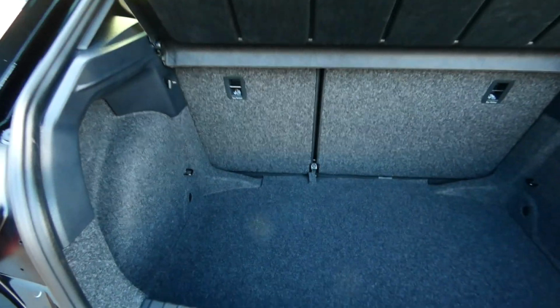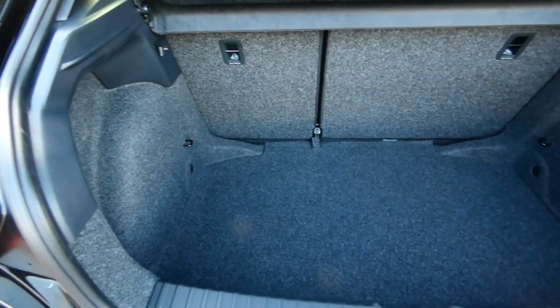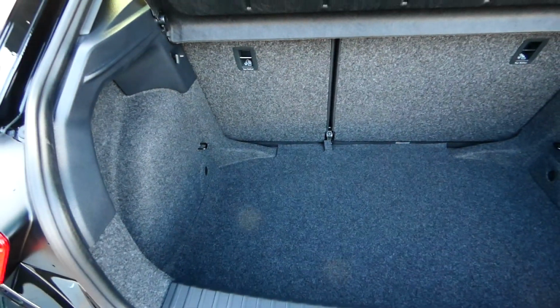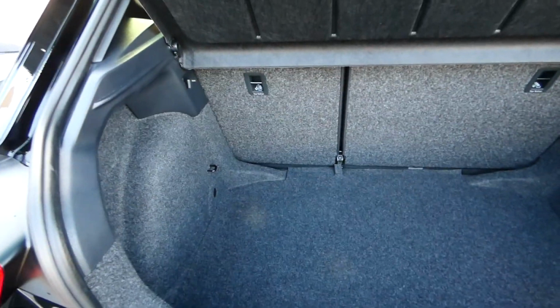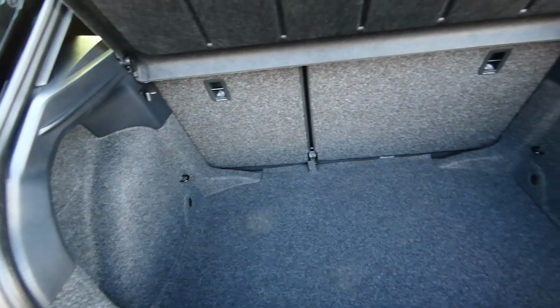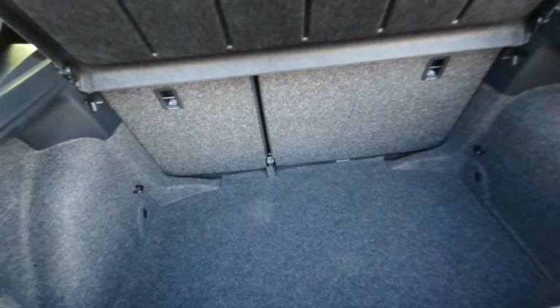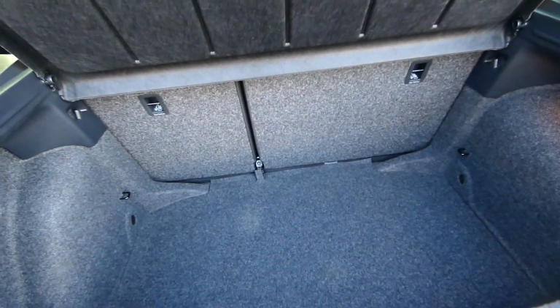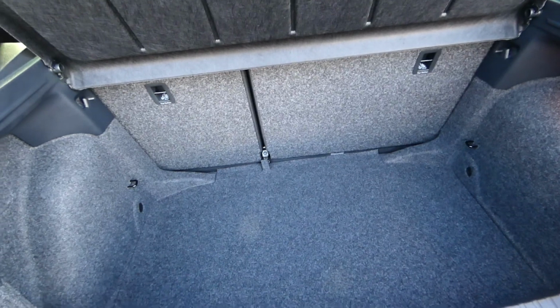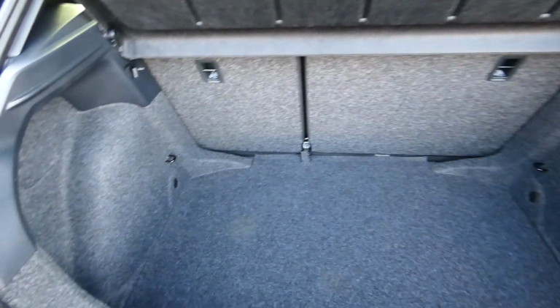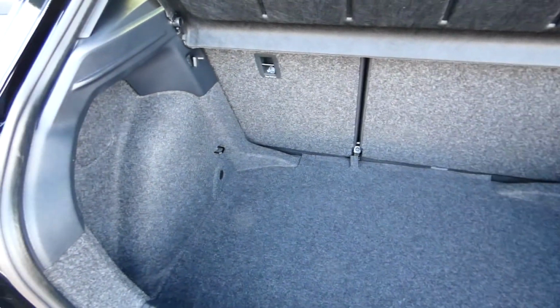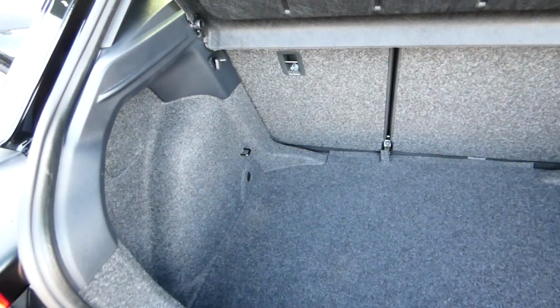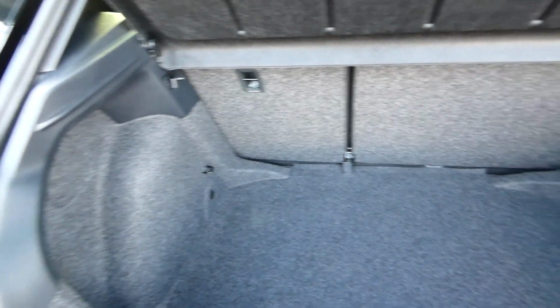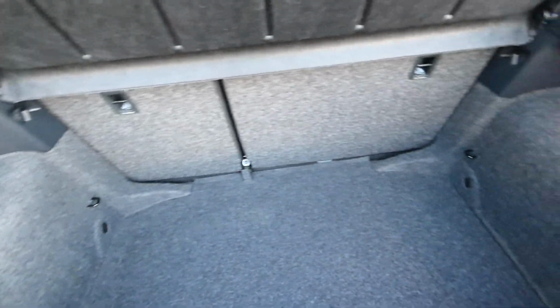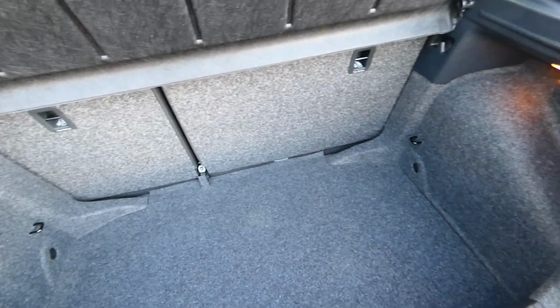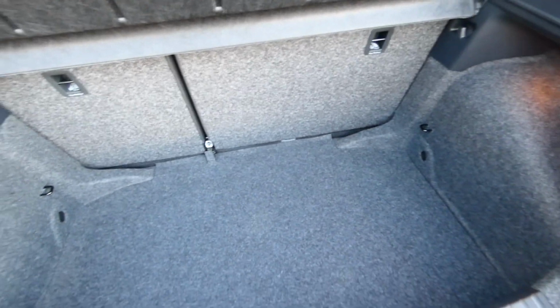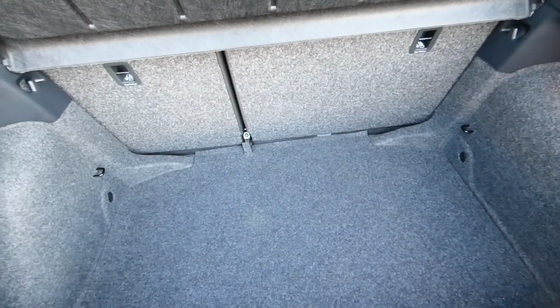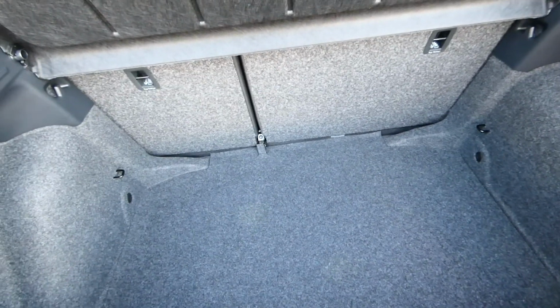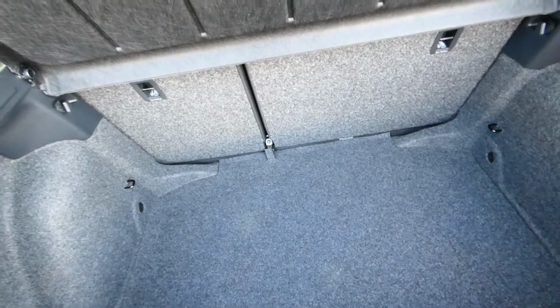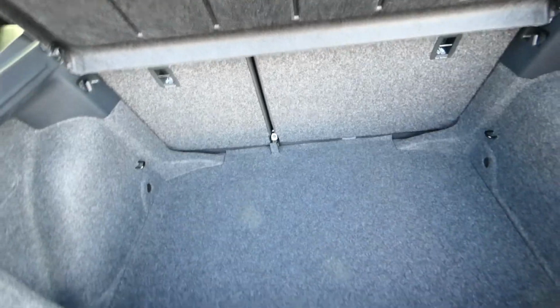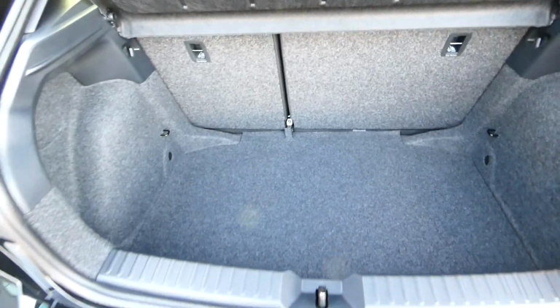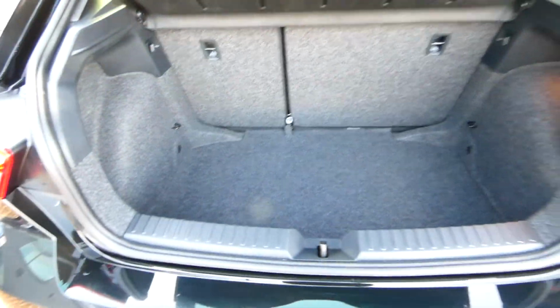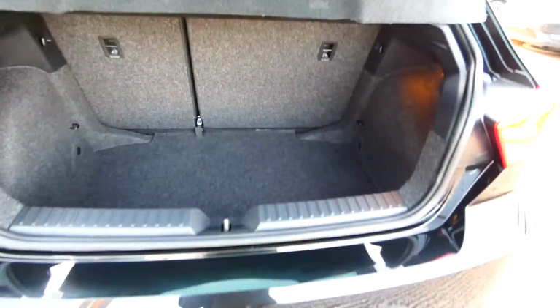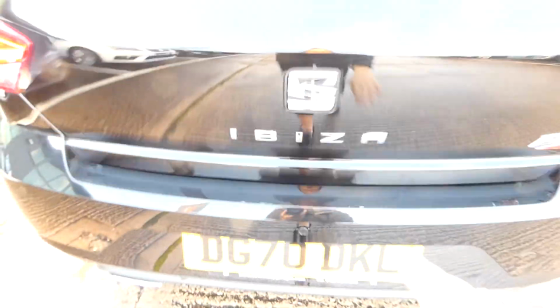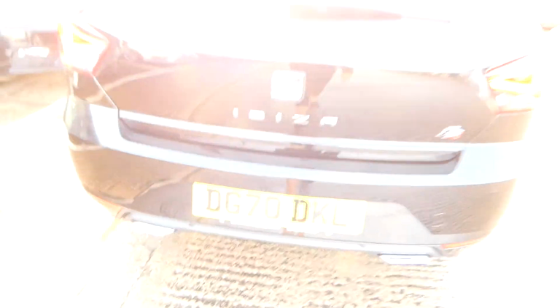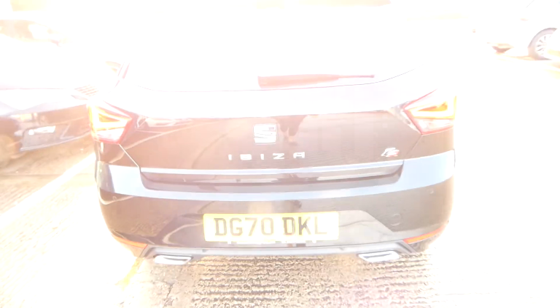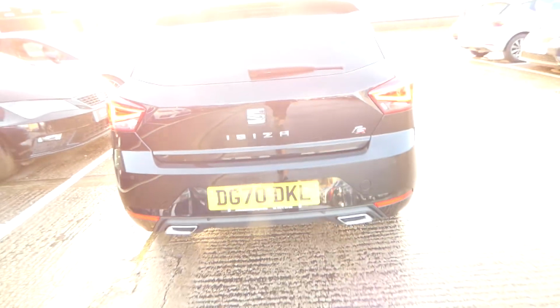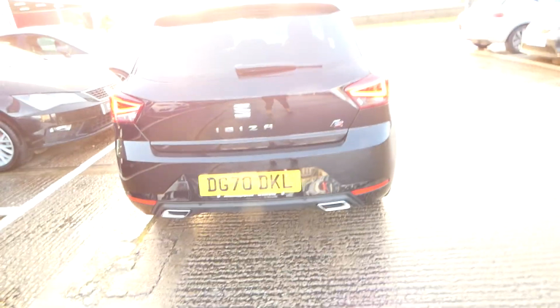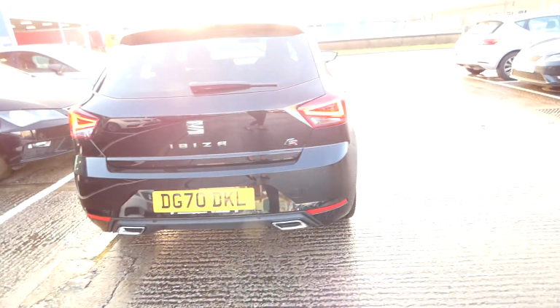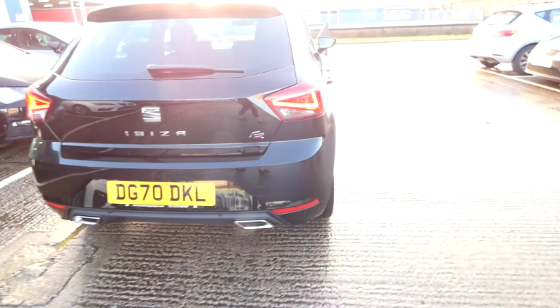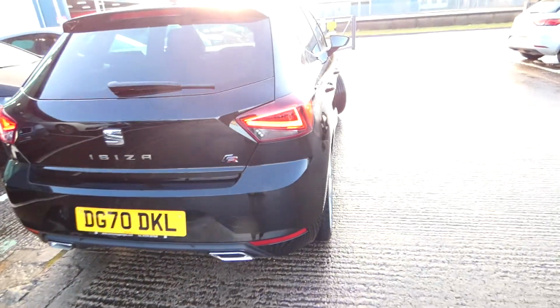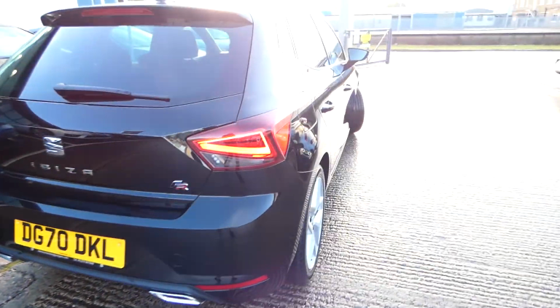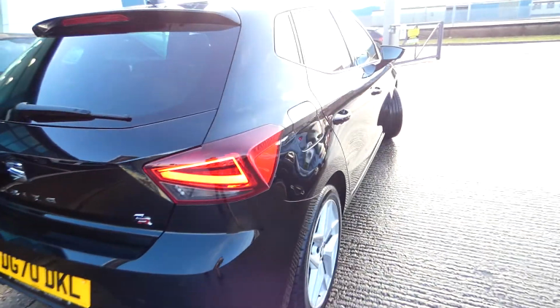The boot is finished with a grey carpet finish, with hooks in either side at each corner just to secure any bags or loose items whilst driving. The back seats will also fold down to create more space in the boot if needed.